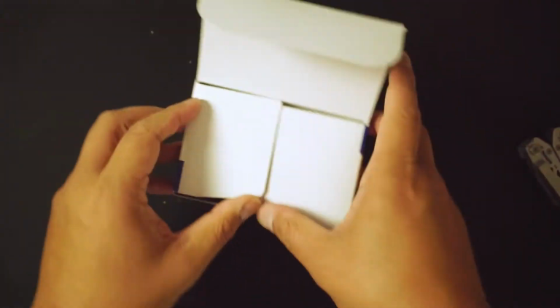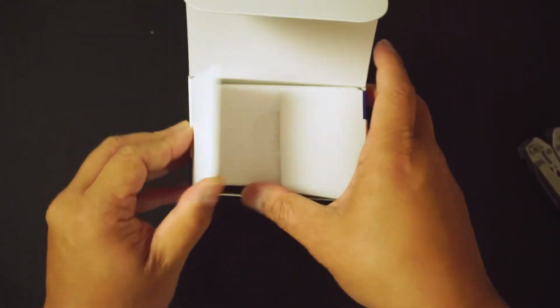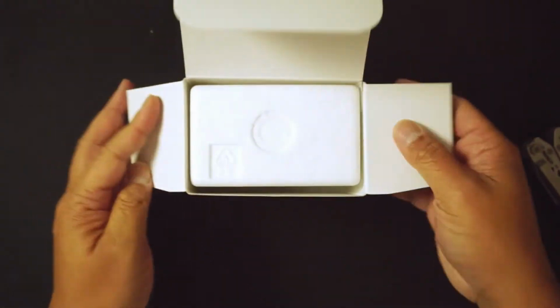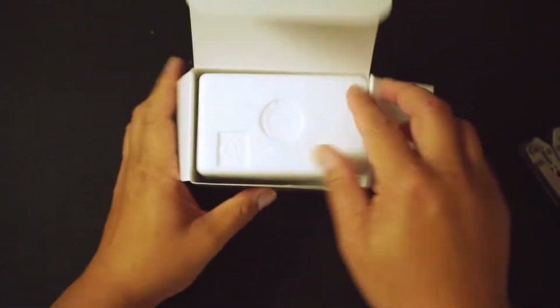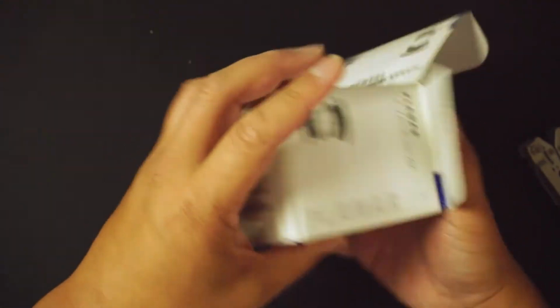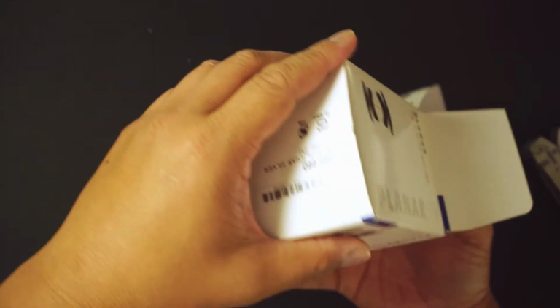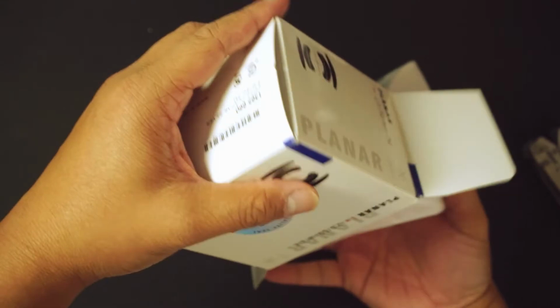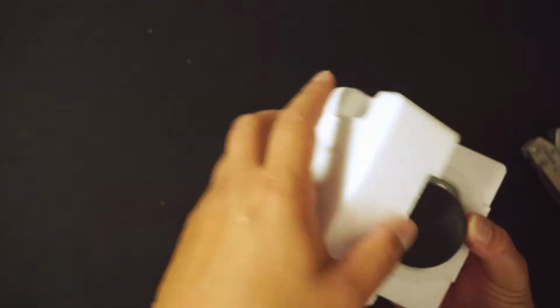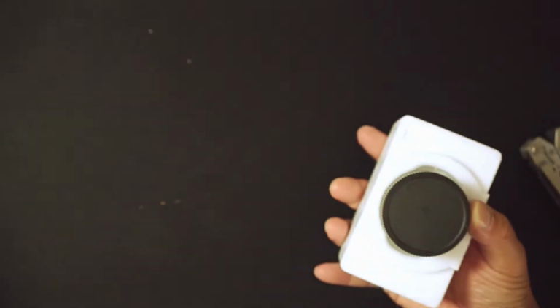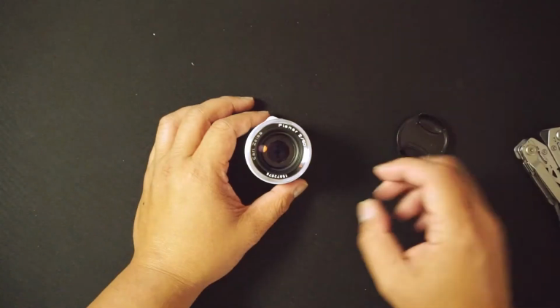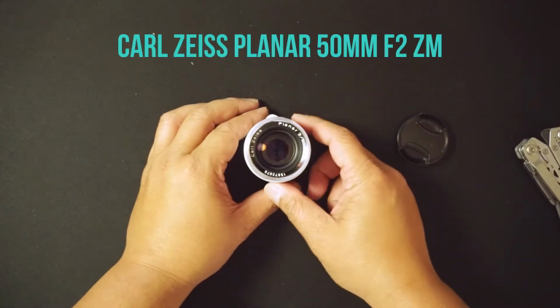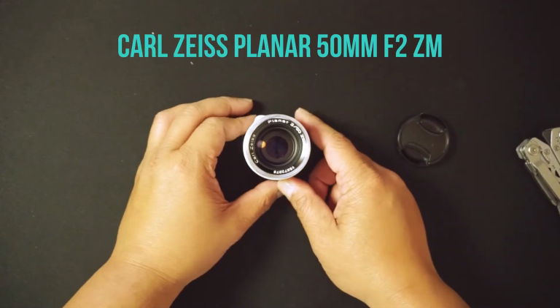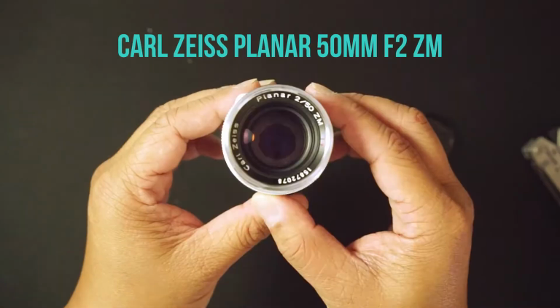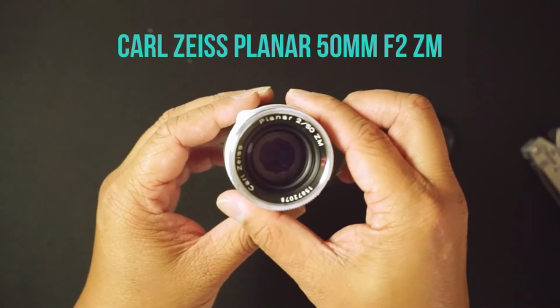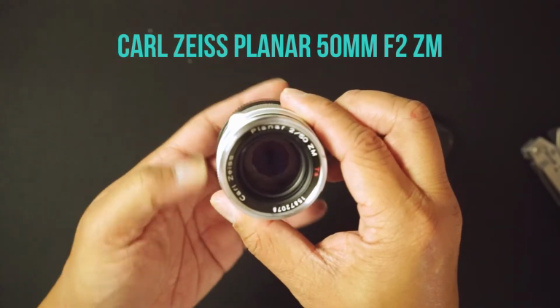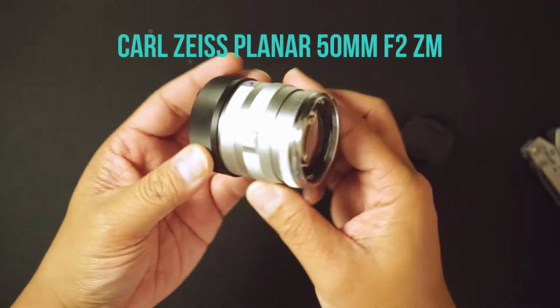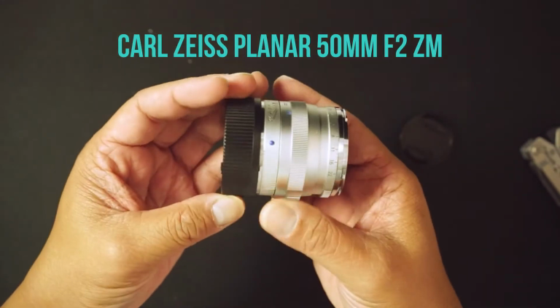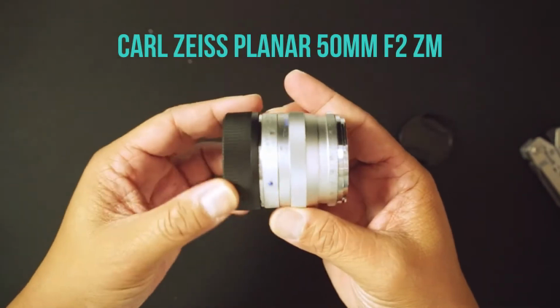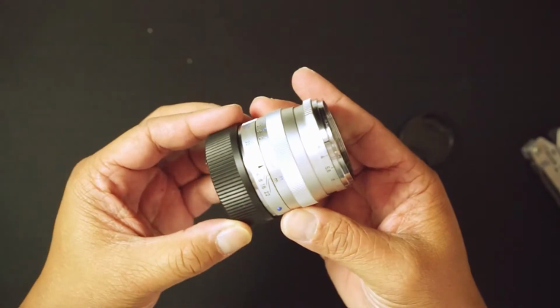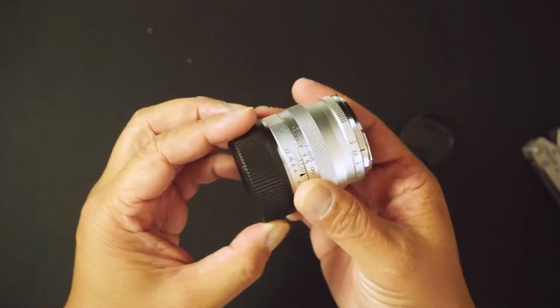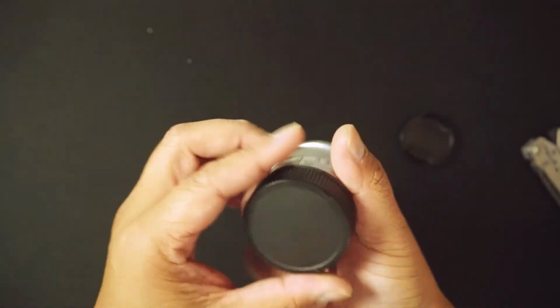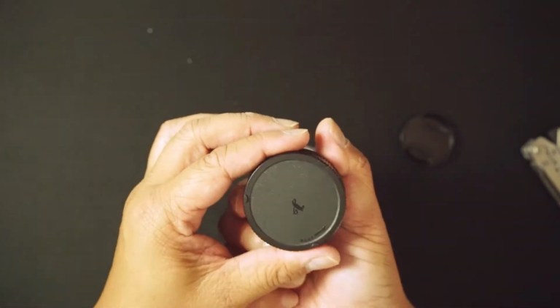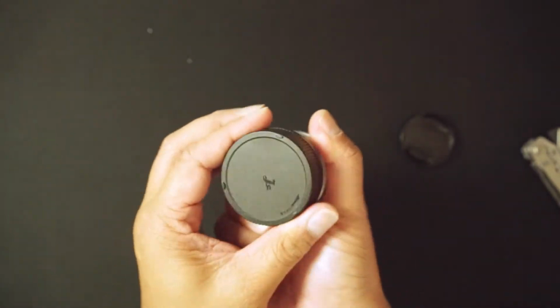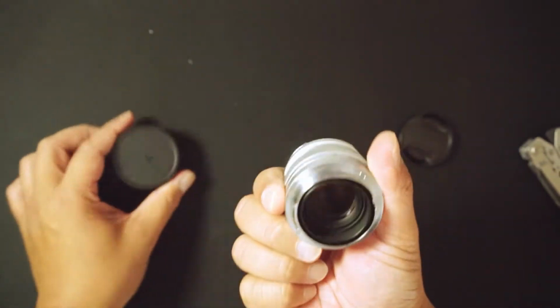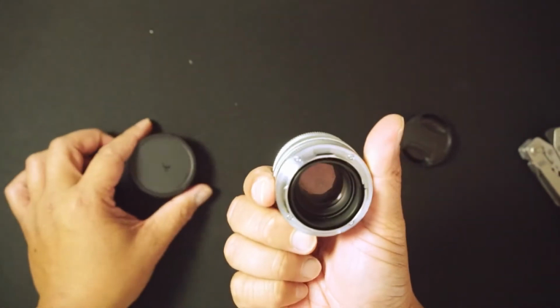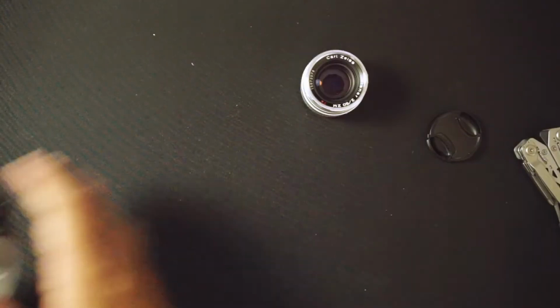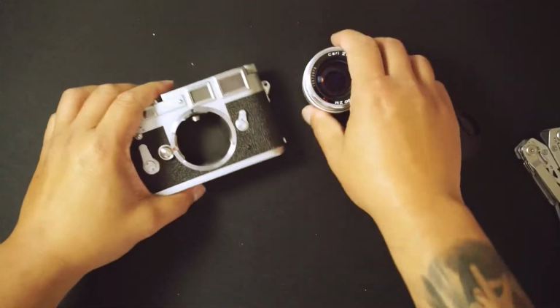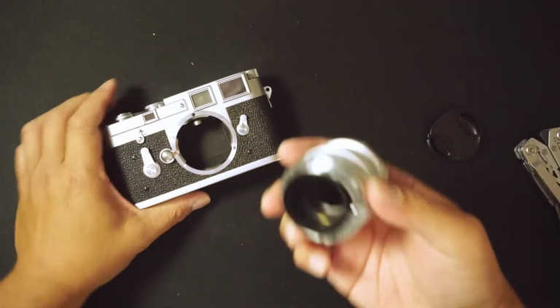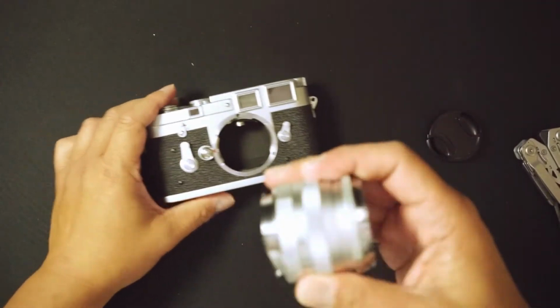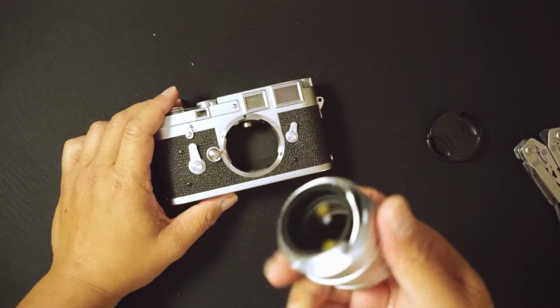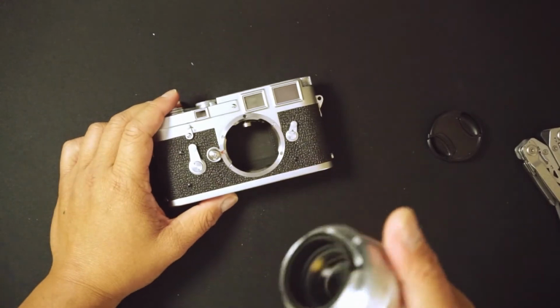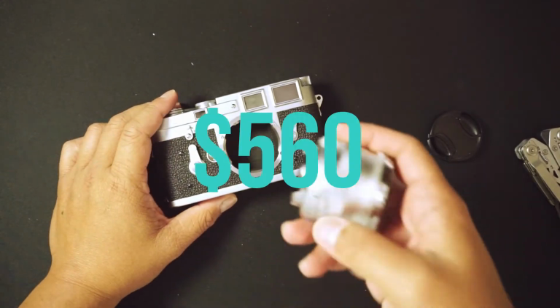Within my budget, I decided to search for a Carl Zeiss 50mm F2 ZM. I ended up joining the Leica Facebook groups and one of the users sold me a used lens for $560.